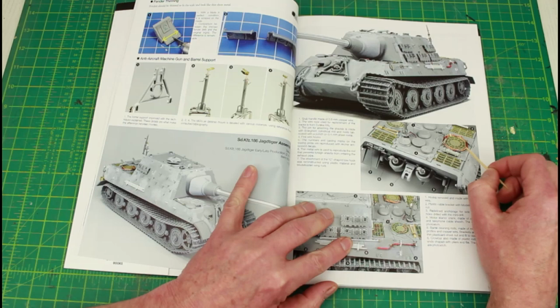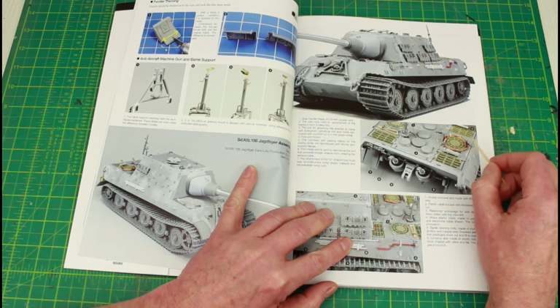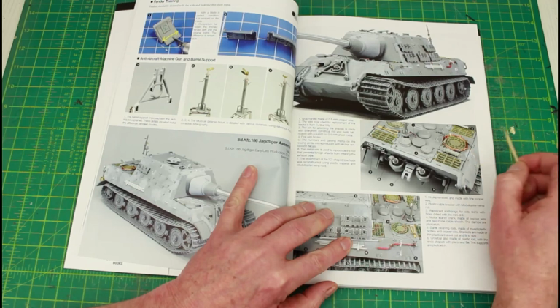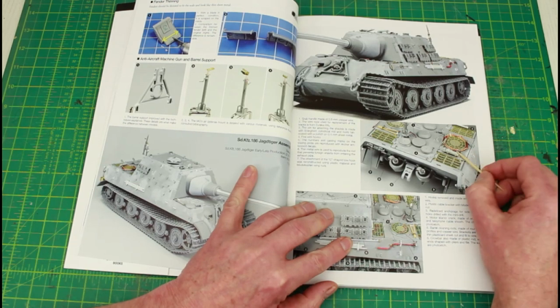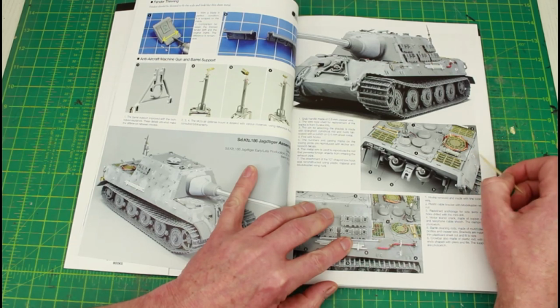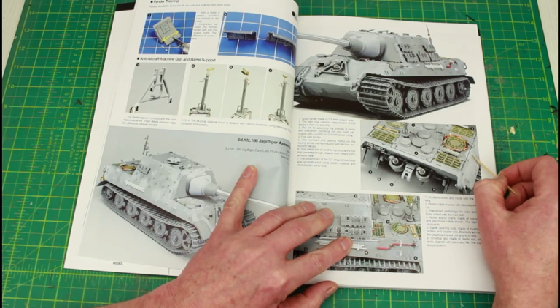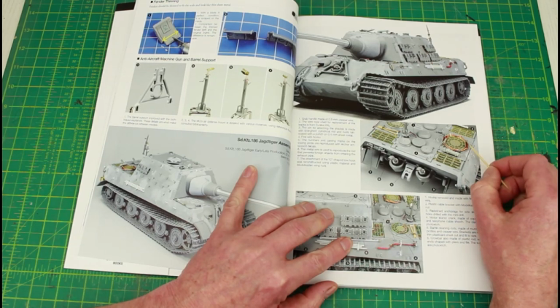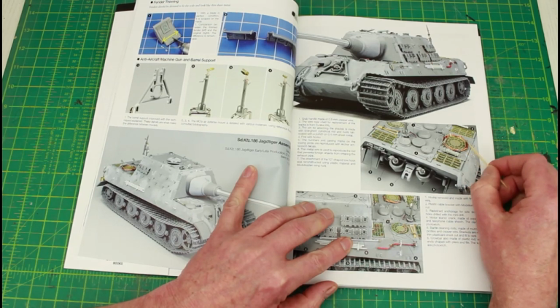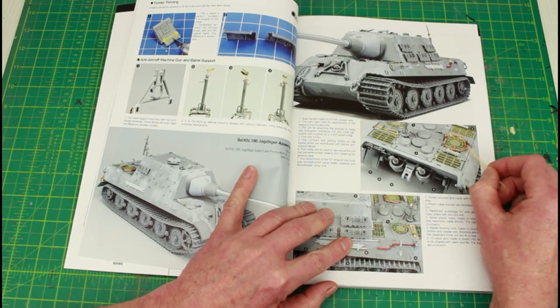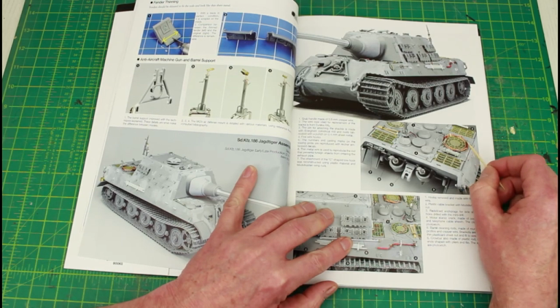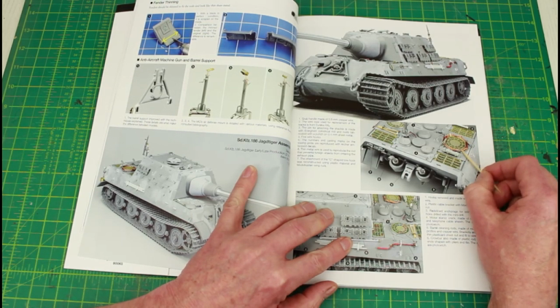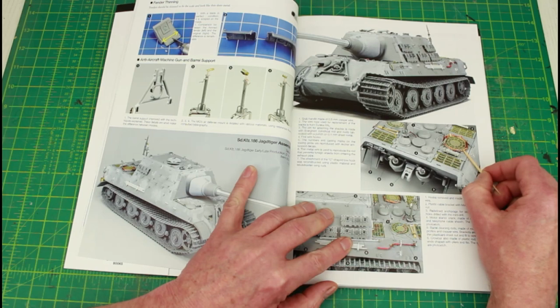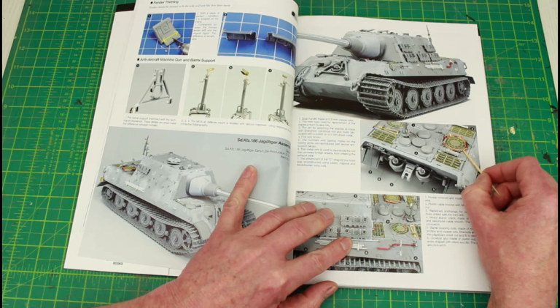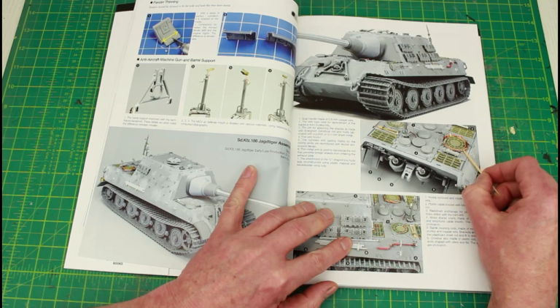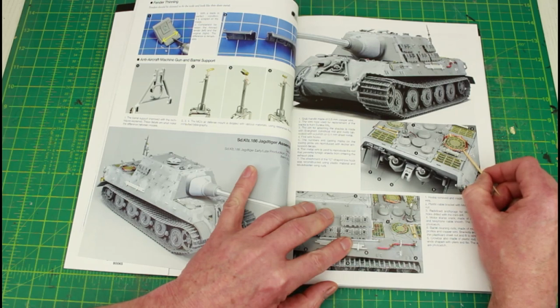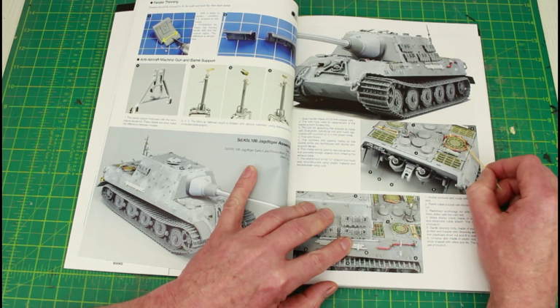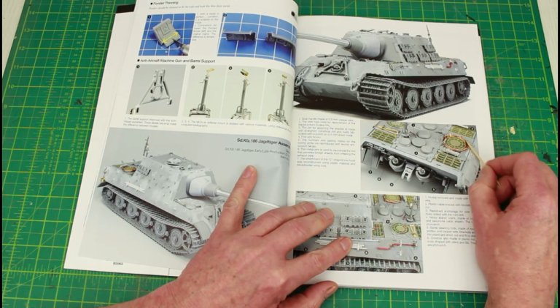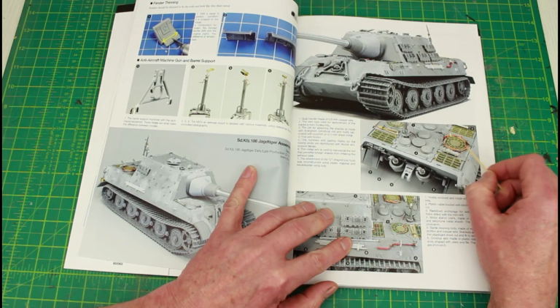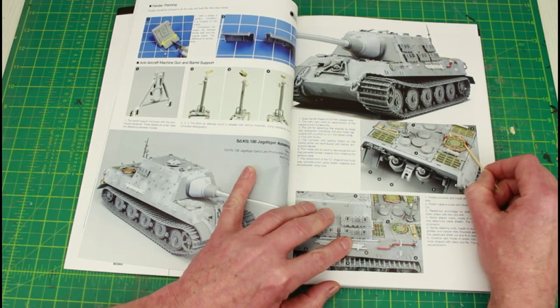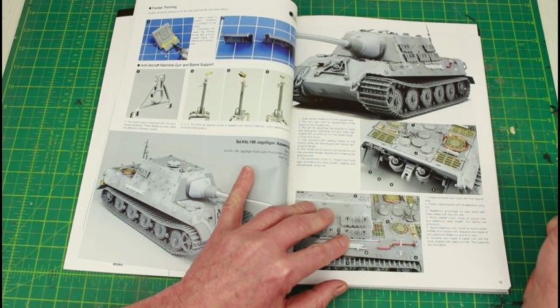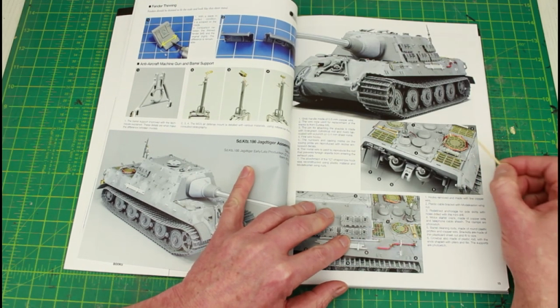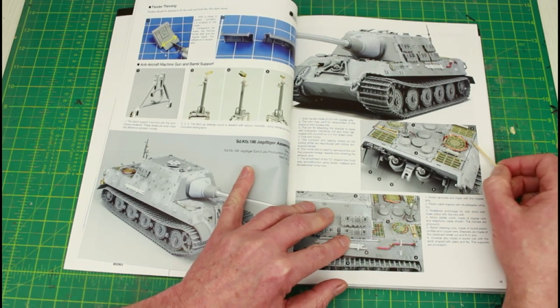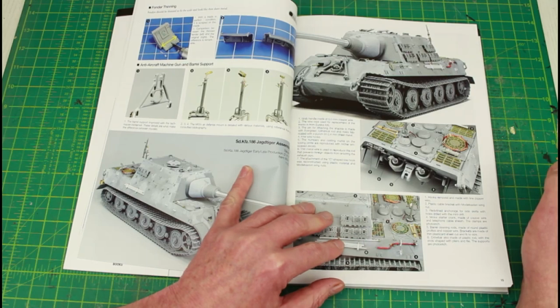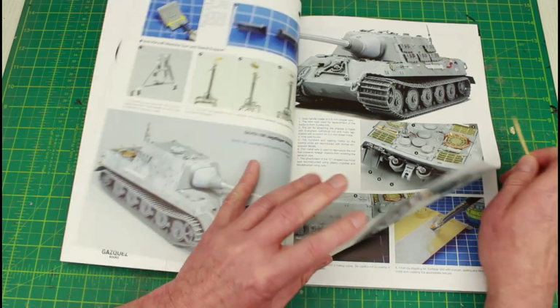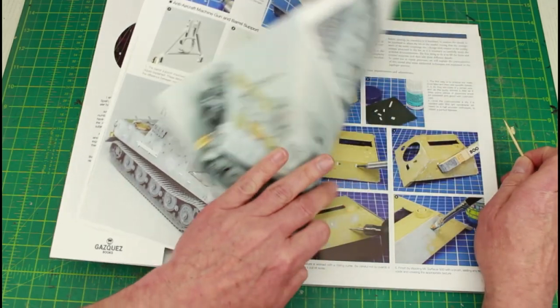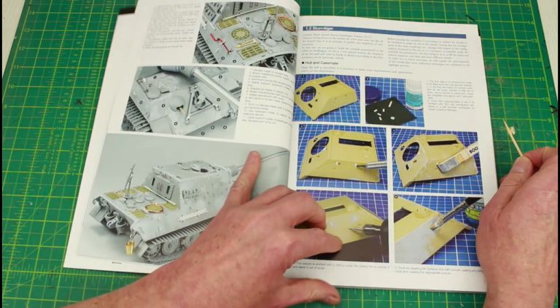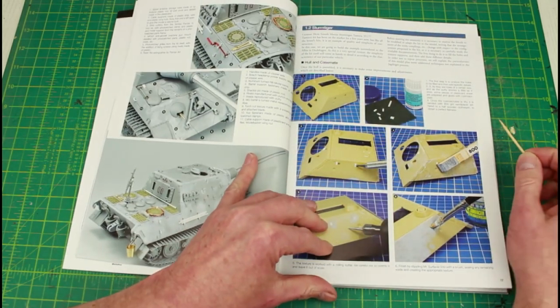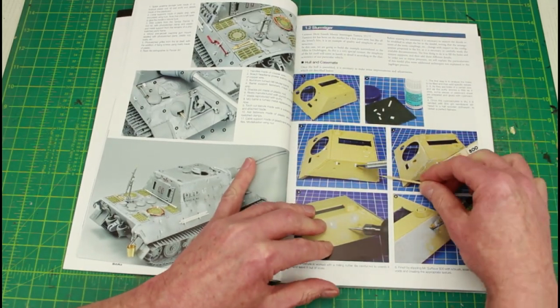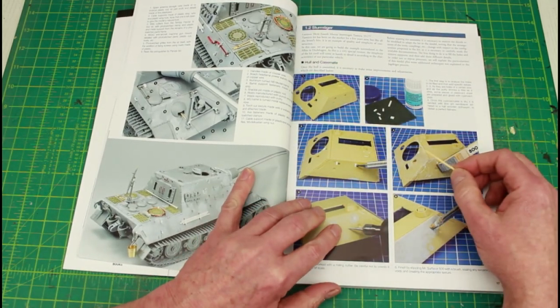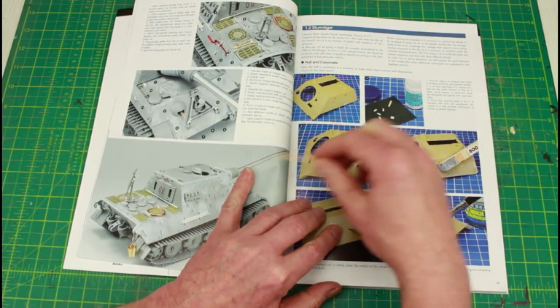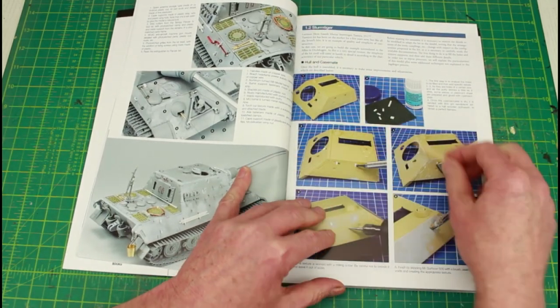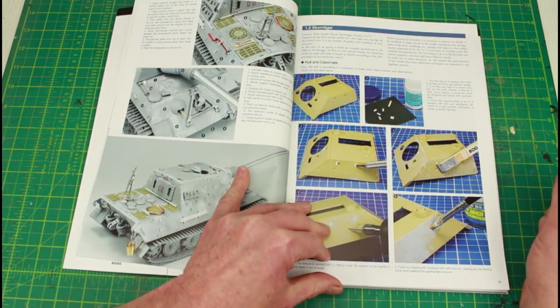There's the track cable around the grill, which I think is a late feature on the King Tigers. I've just built a King Tiger with that on and it's nice to see someone else has pretty much done it the same way as I have. Then it goes on to the Sturntiger, covering the build of all the vehicles.